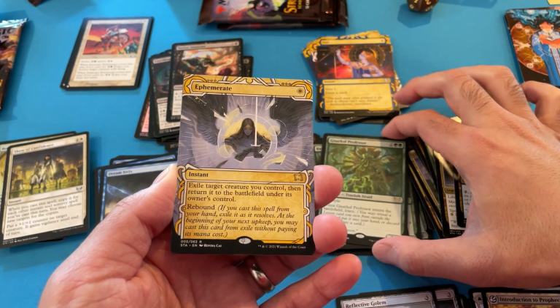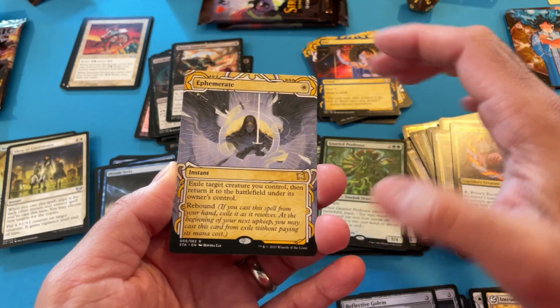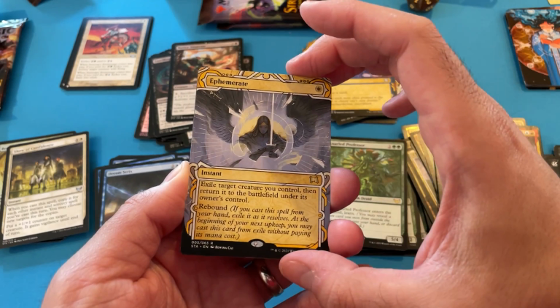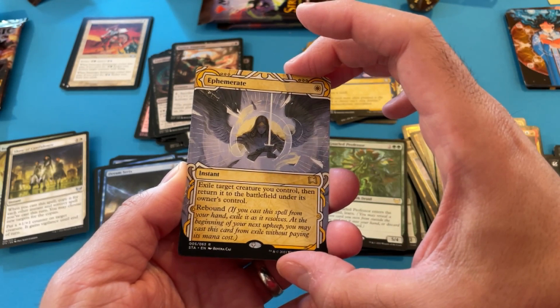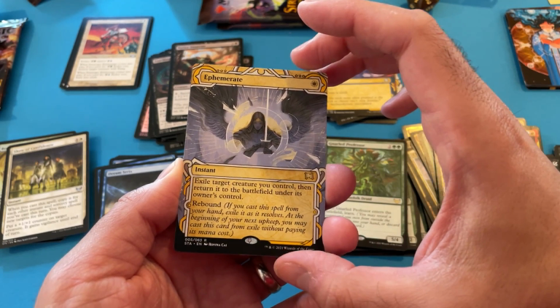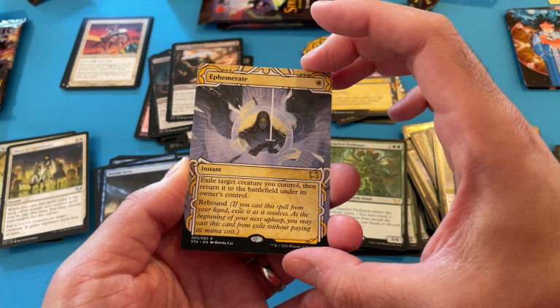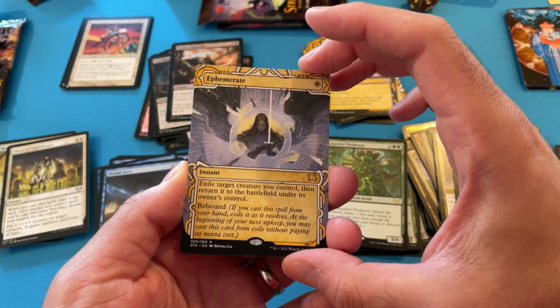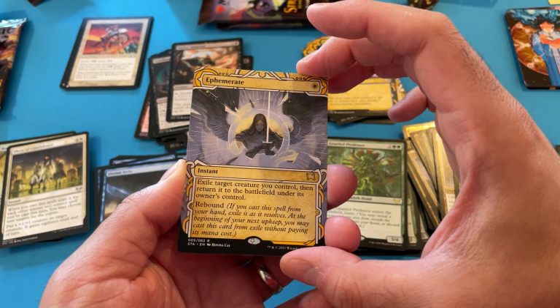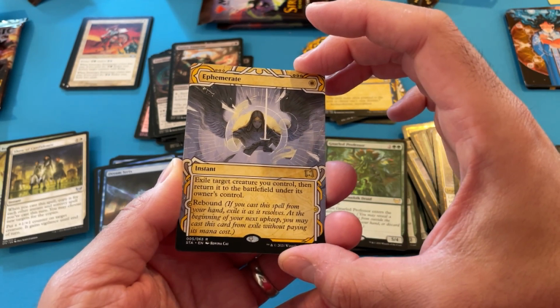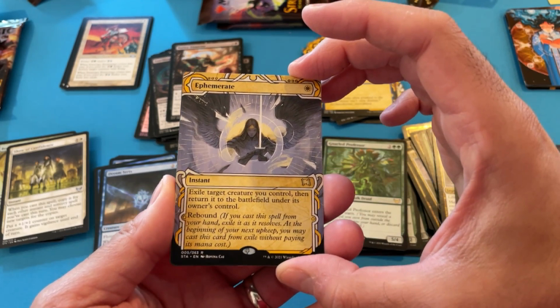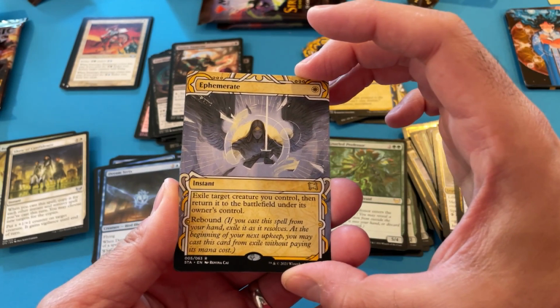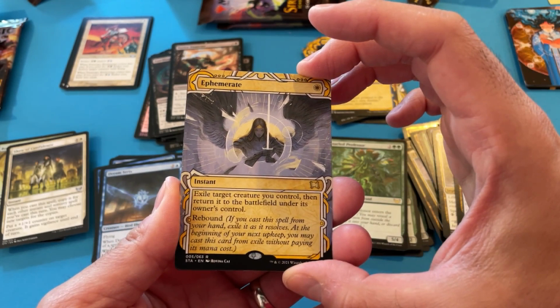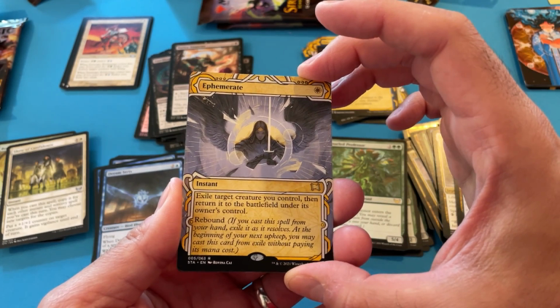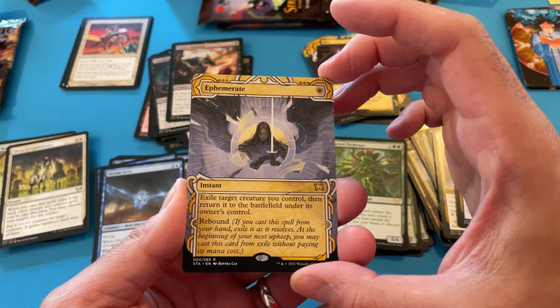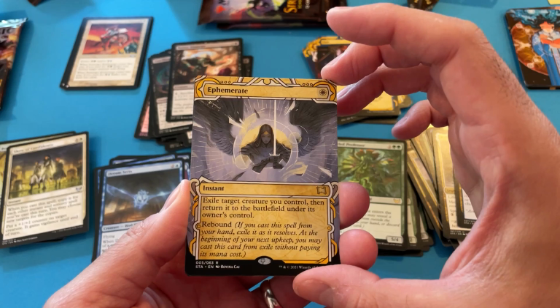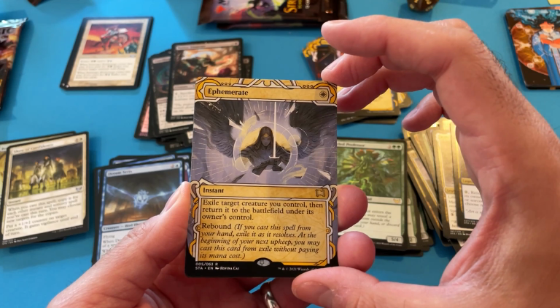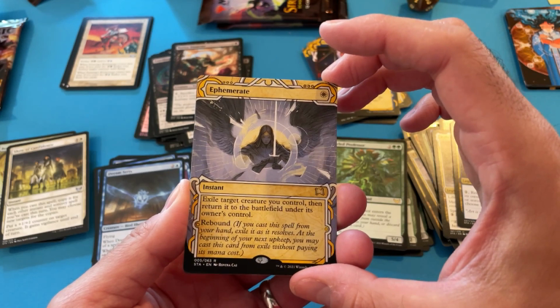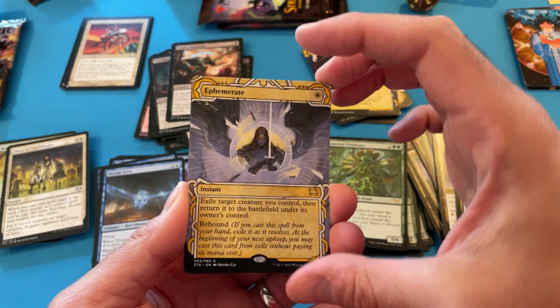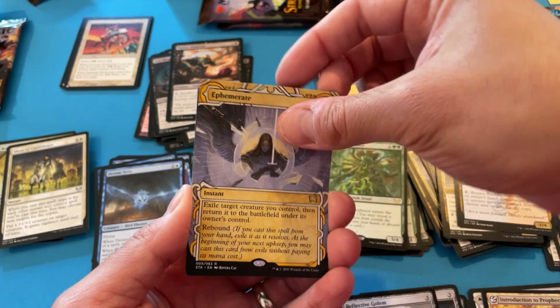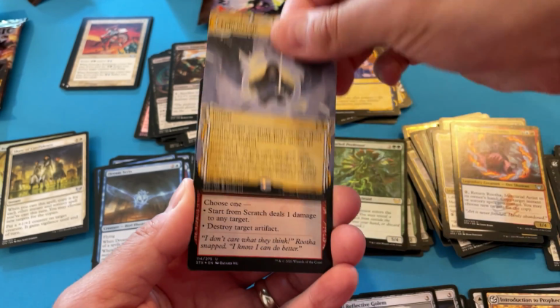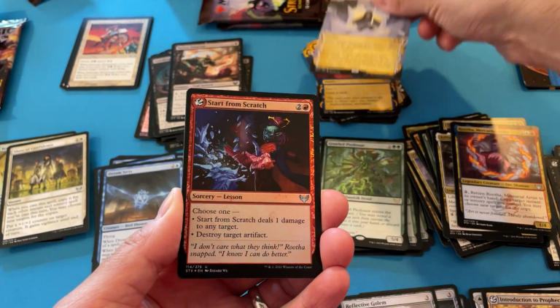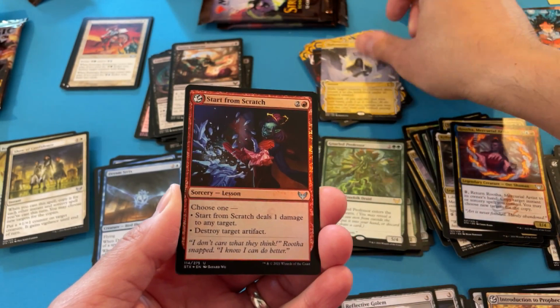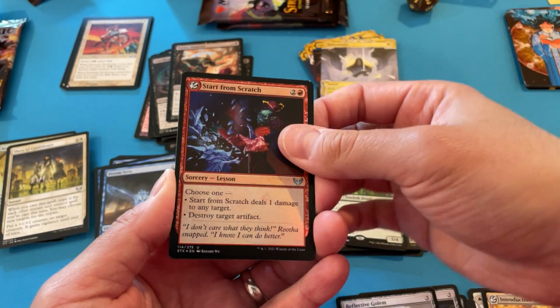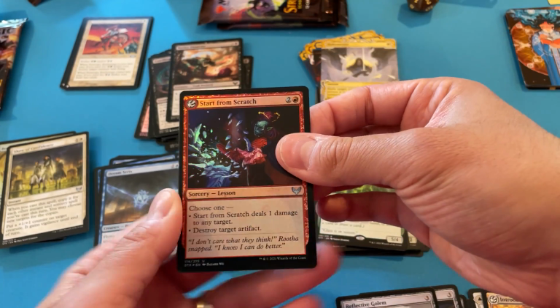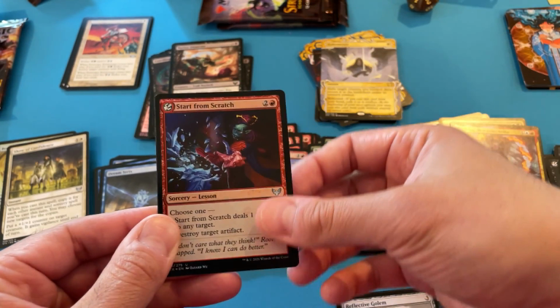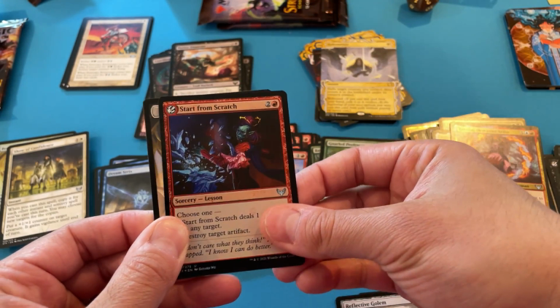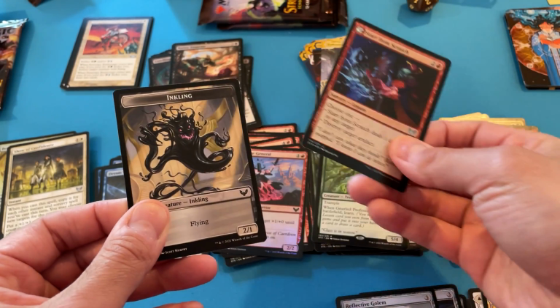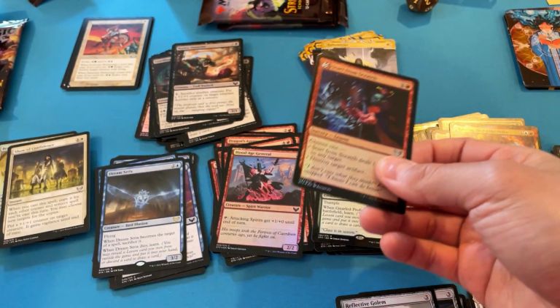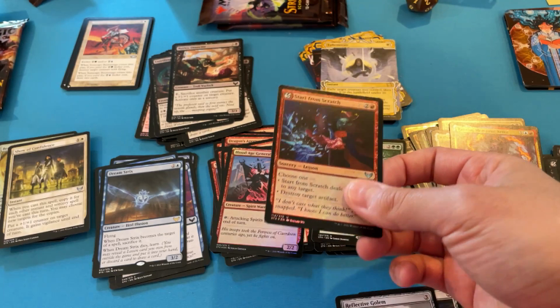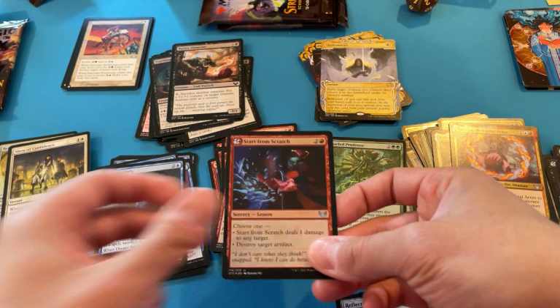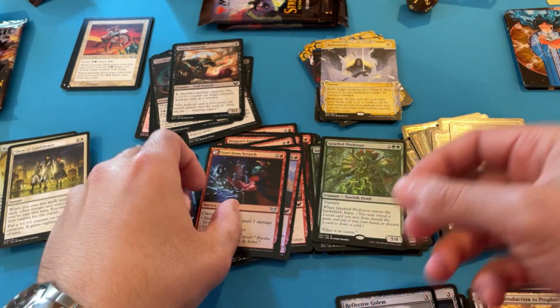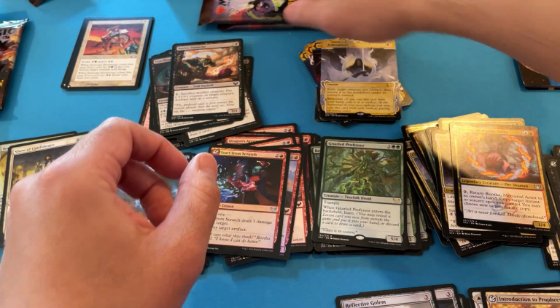What's this? Ephemerate — exile target creature you control and return it to the battlefield under owner's control, and then rebound — you get to do it twice. It's a rare. Start from Scratch and an Inkling. Cool.